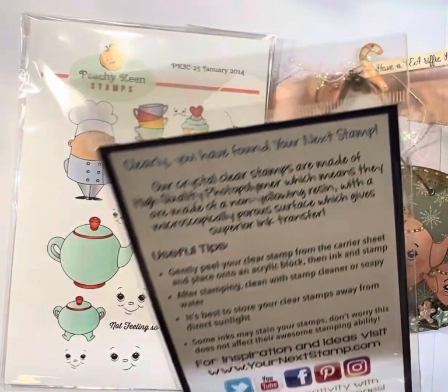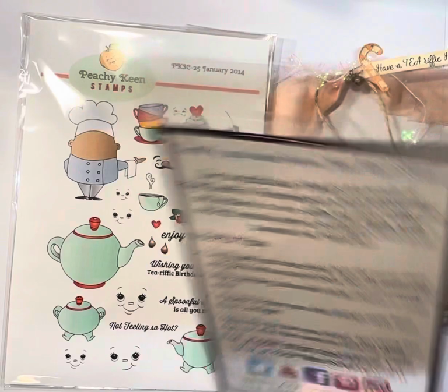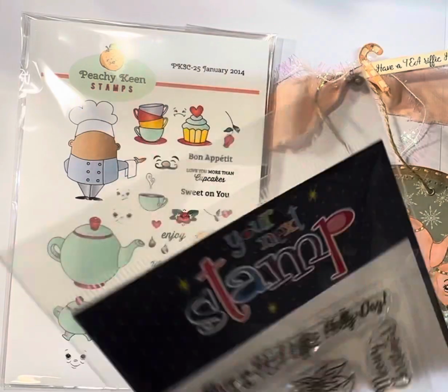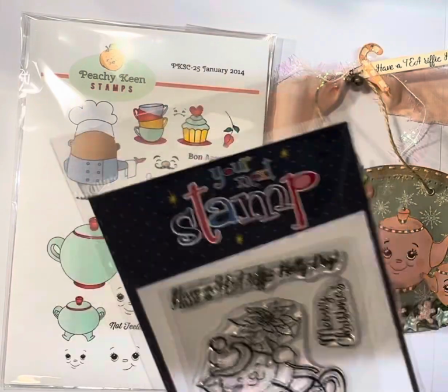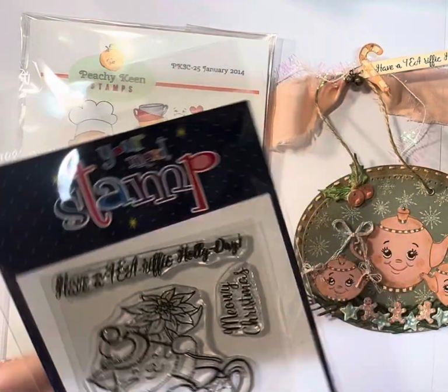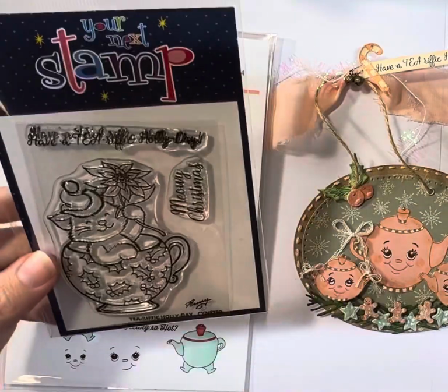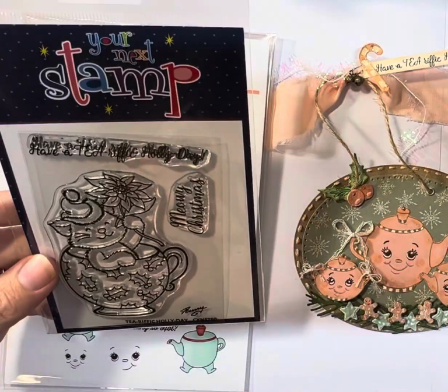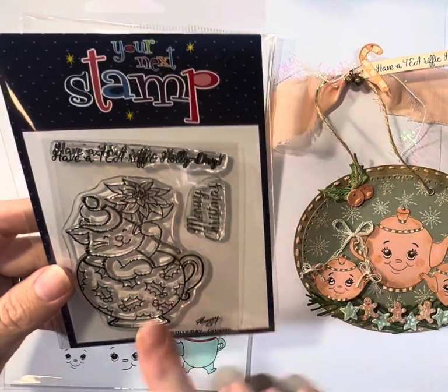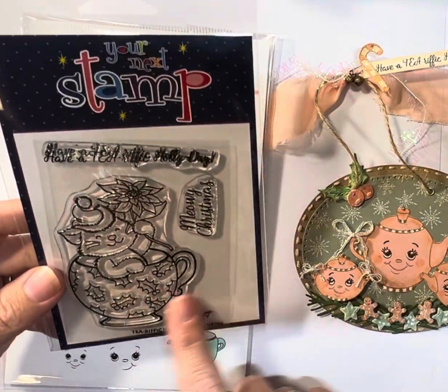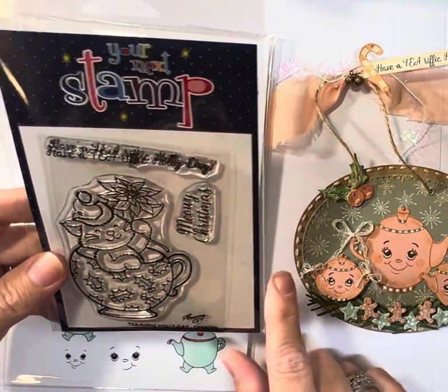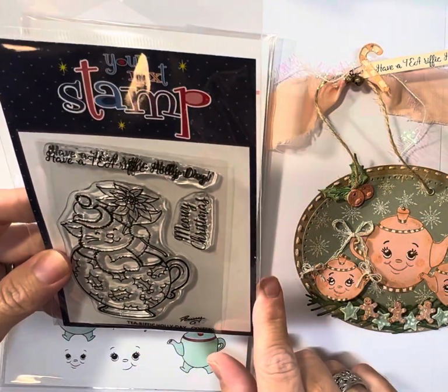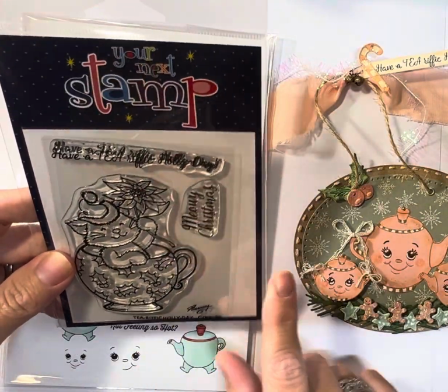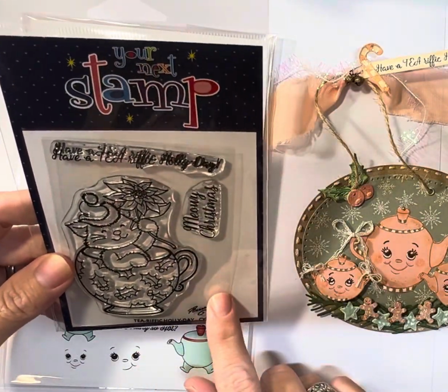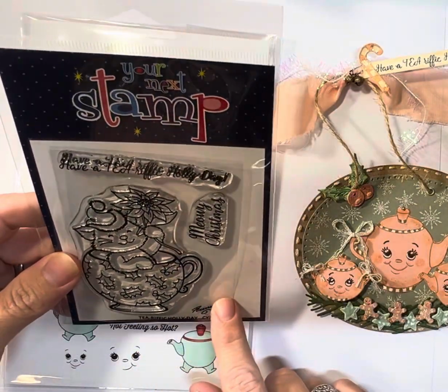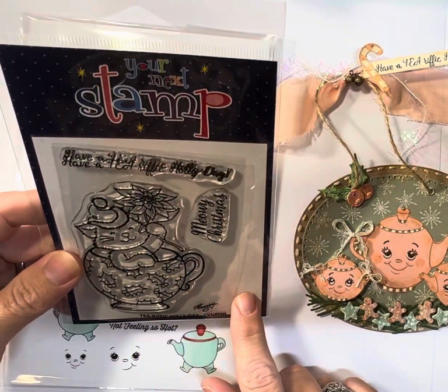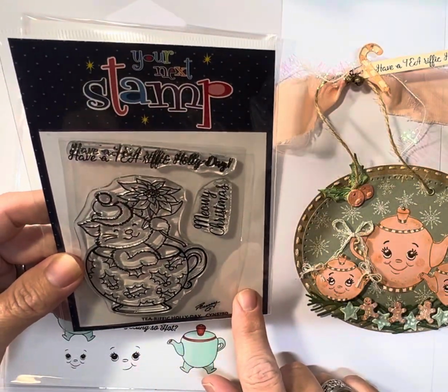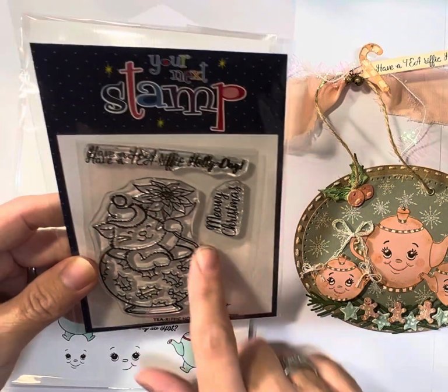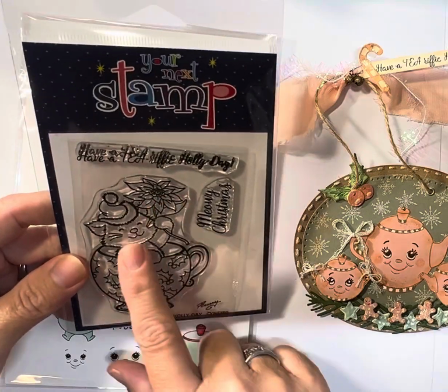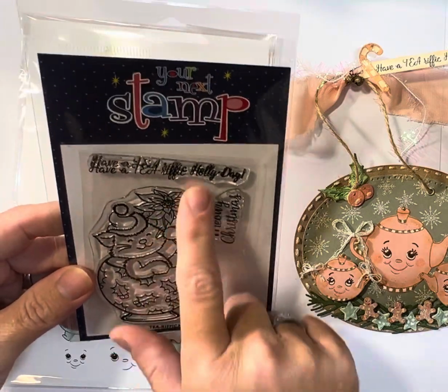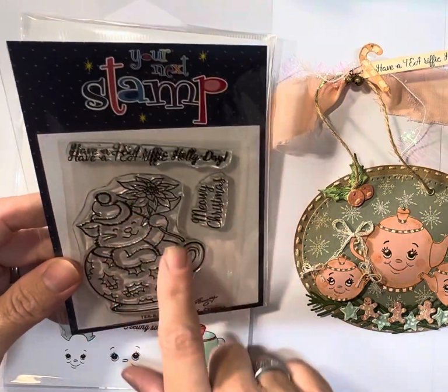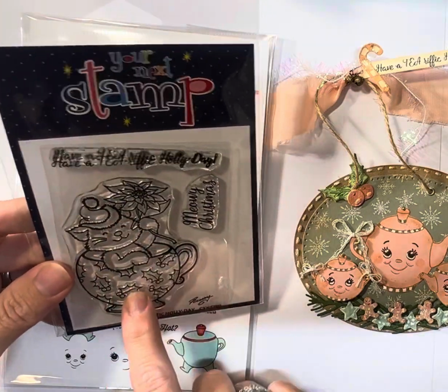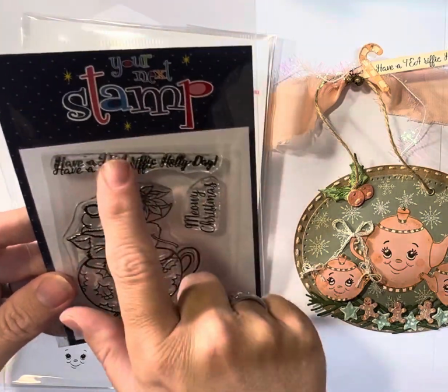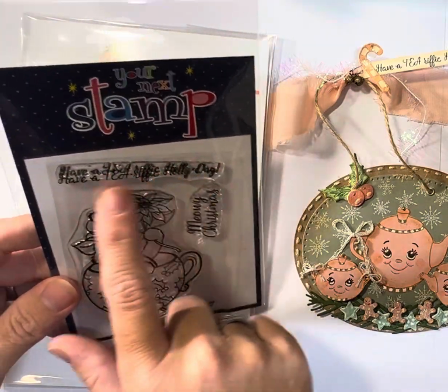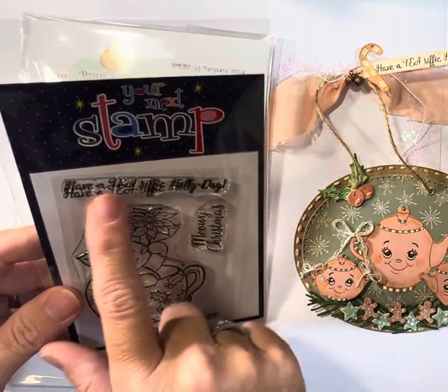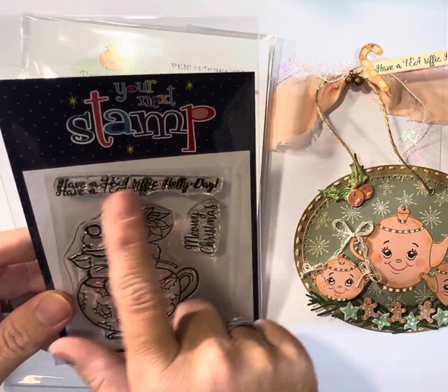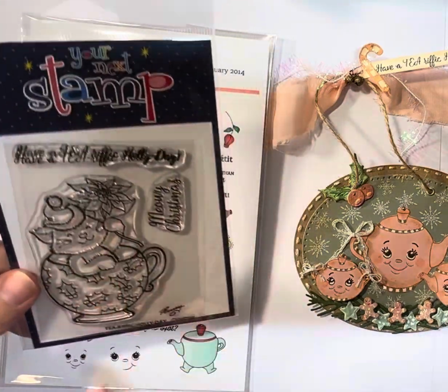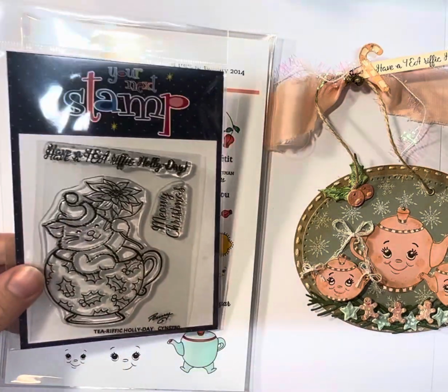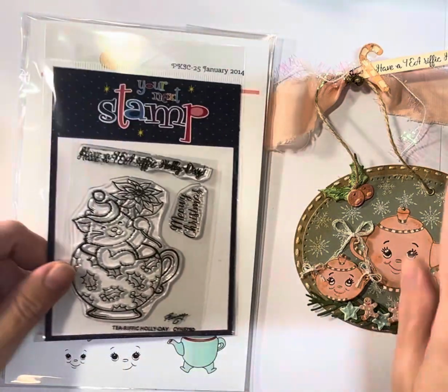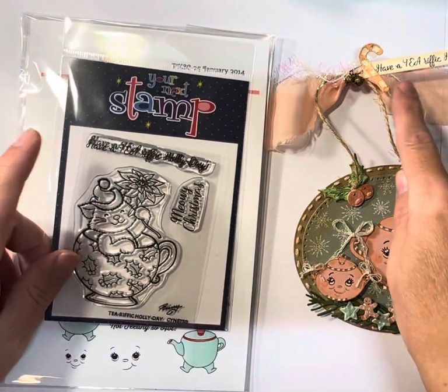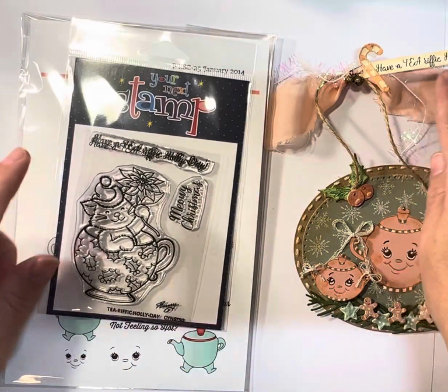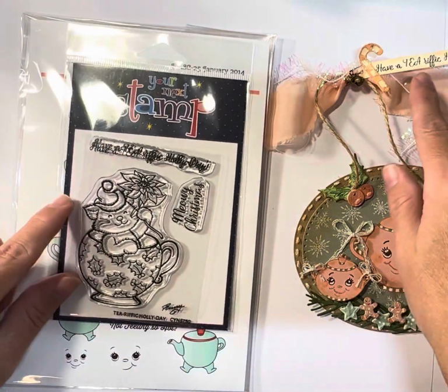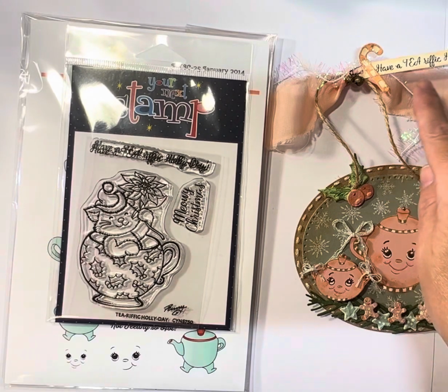This is a newer stamp — I think I got it last year, so it should still be available. I didn't use any of the other pieces from this set, but this little saying was so cute, so I used it up there.